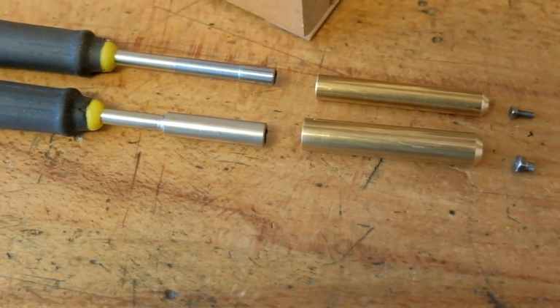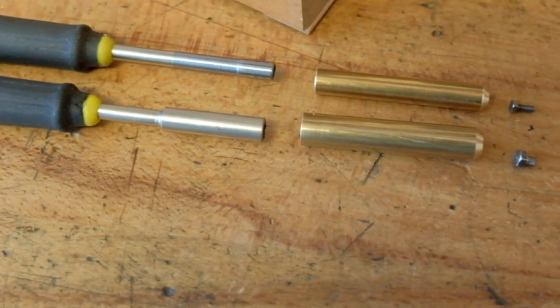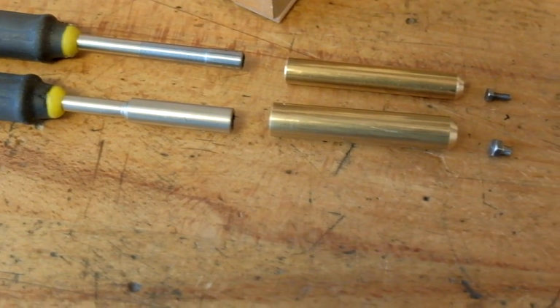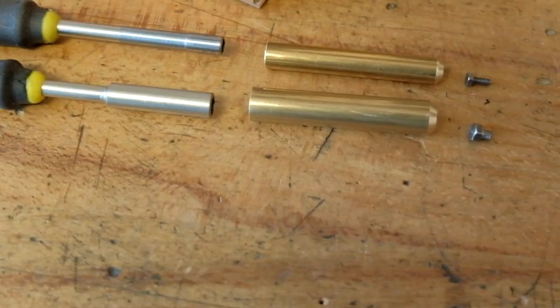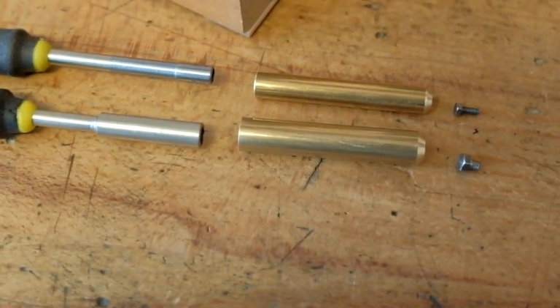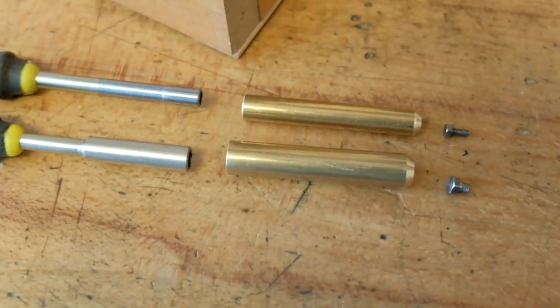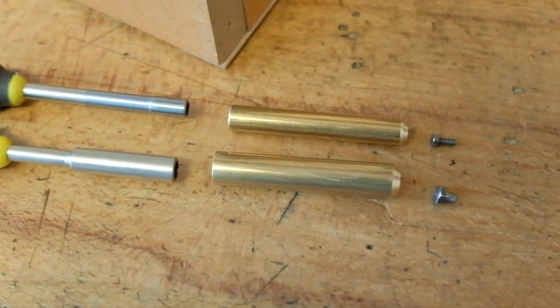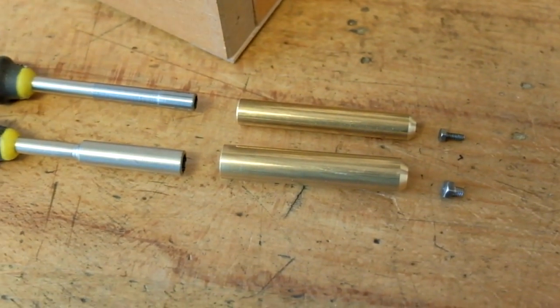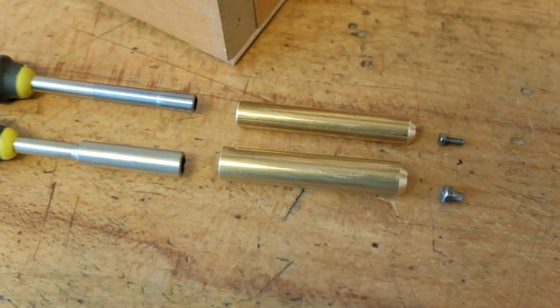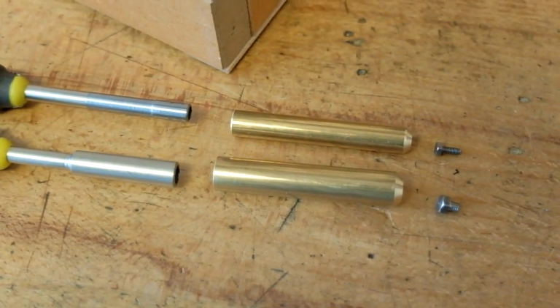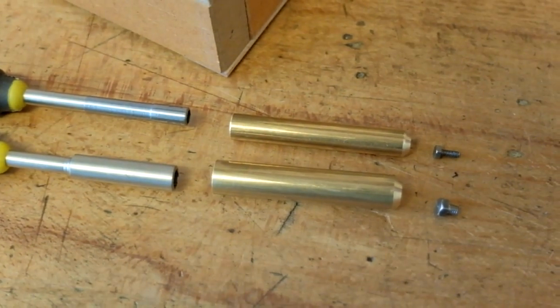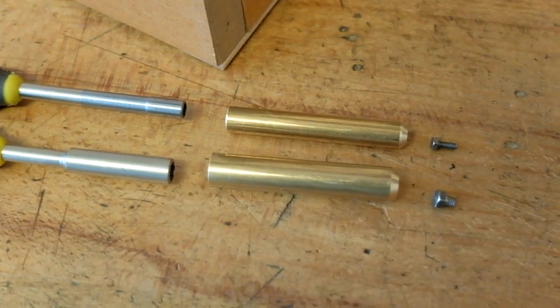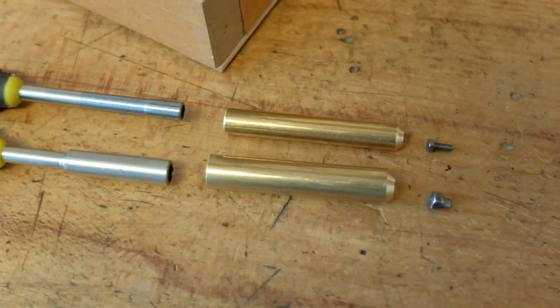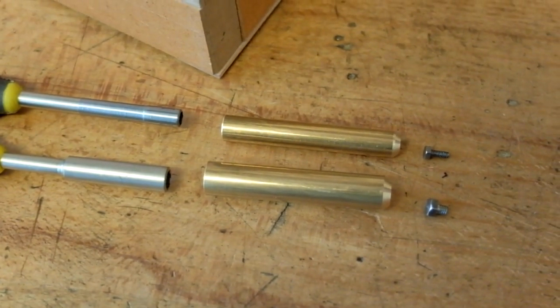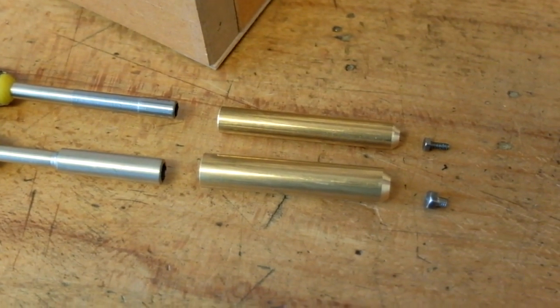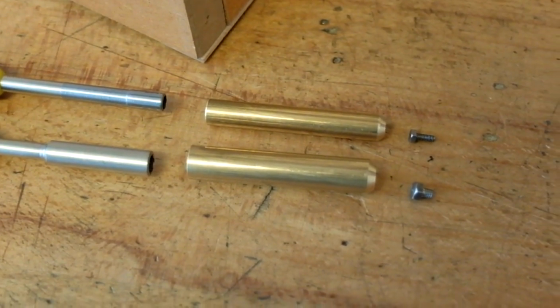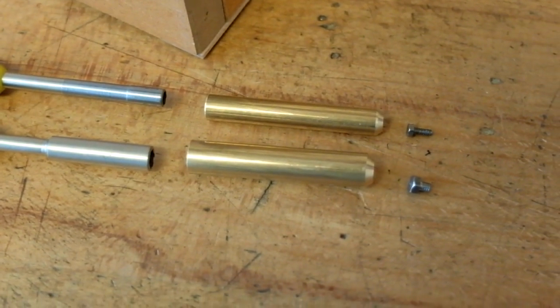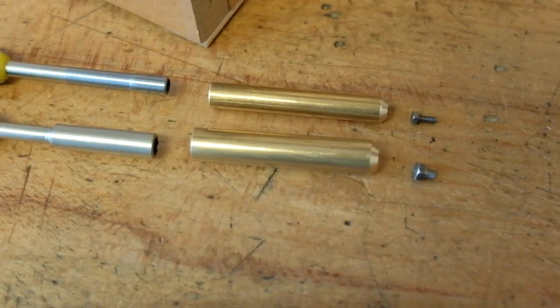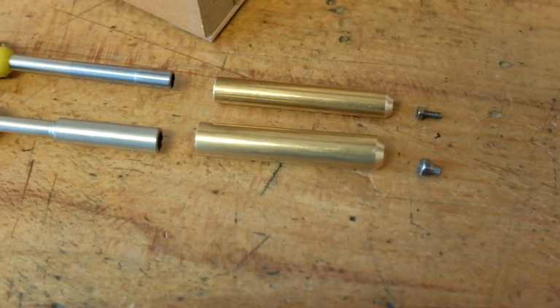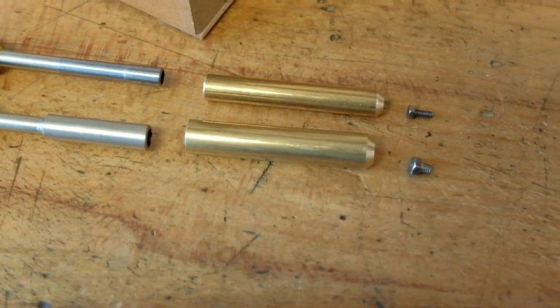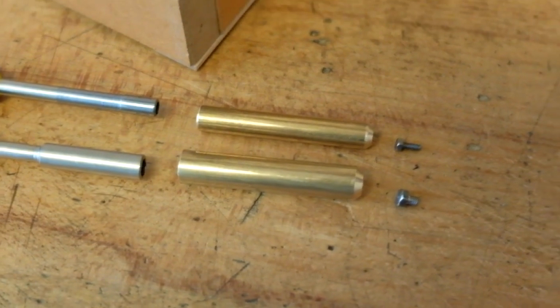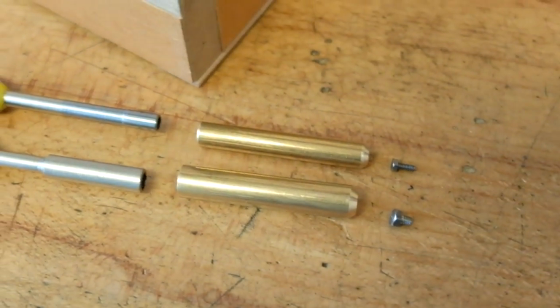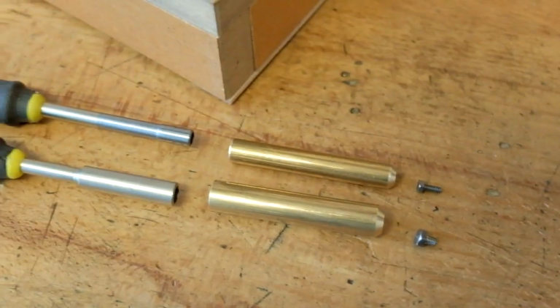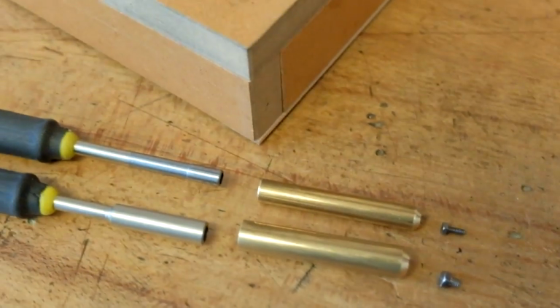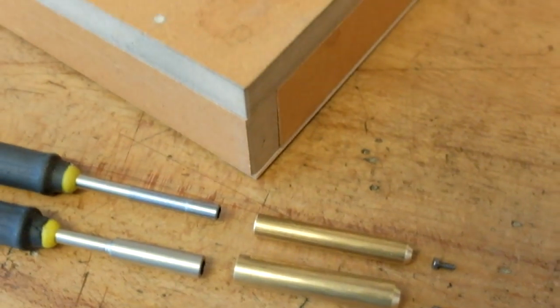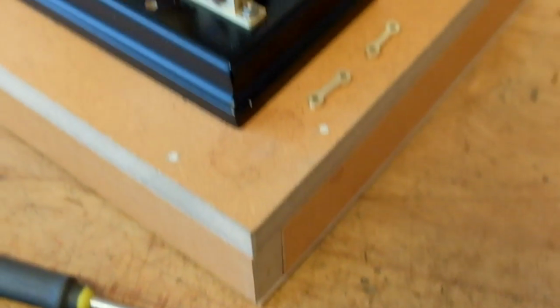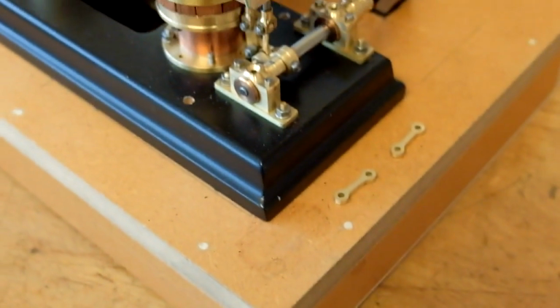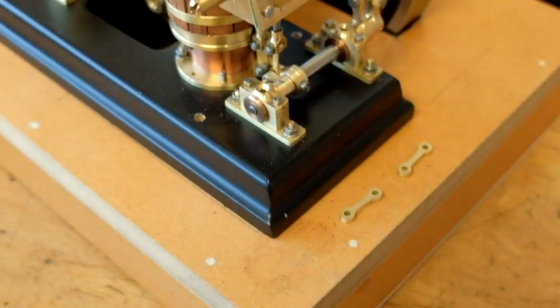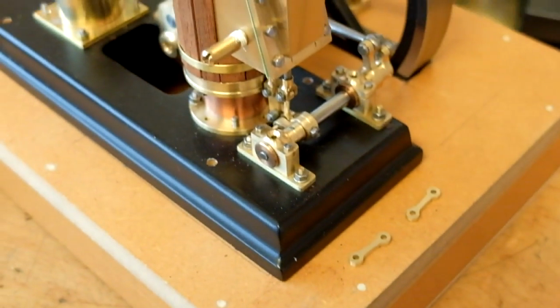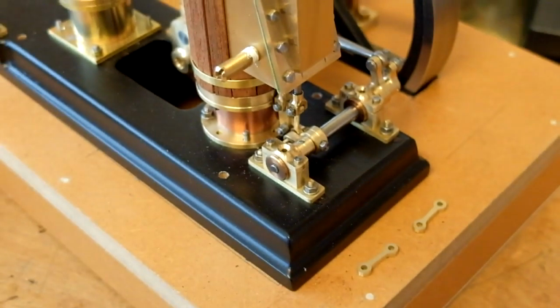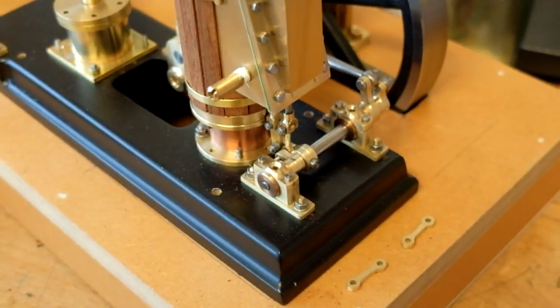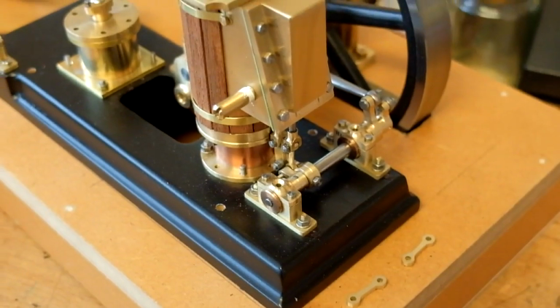Here are the two sets I've made for BA10 and BA8. I need lots of little screws for this model that I'm making at the moment.